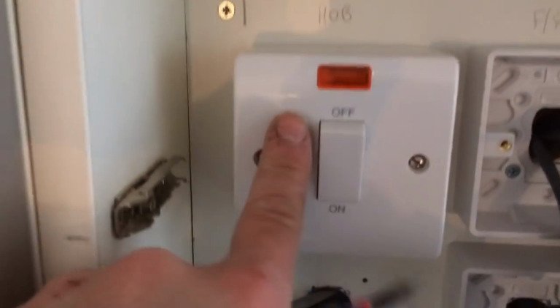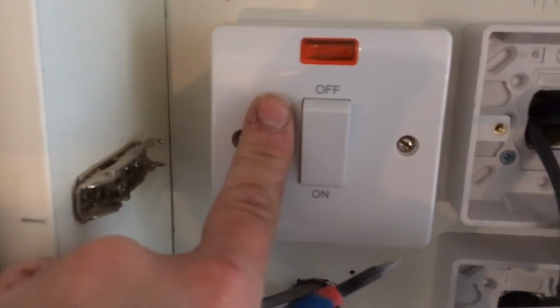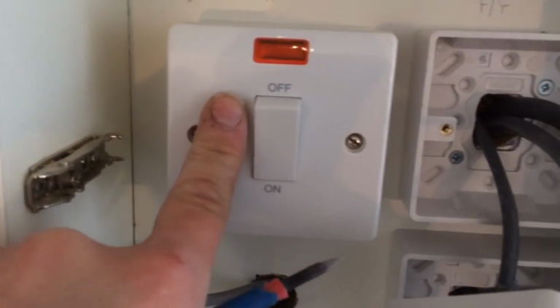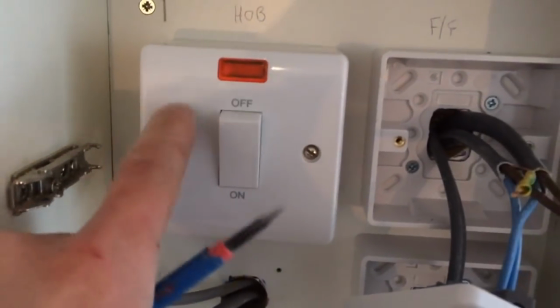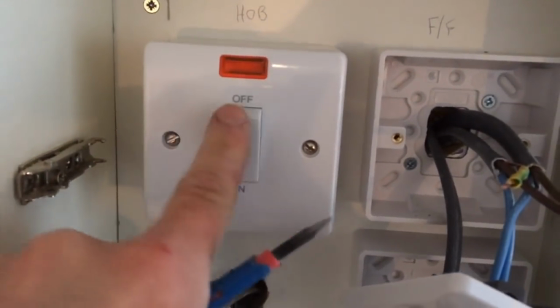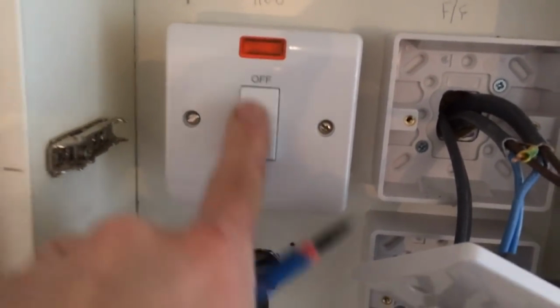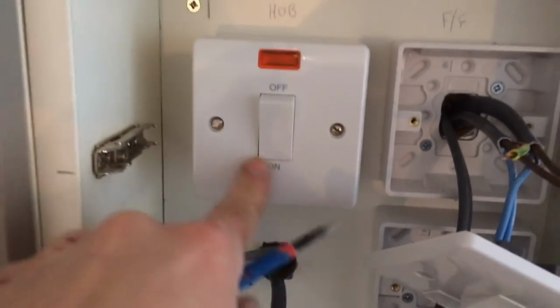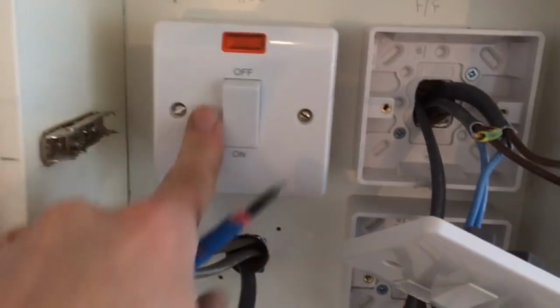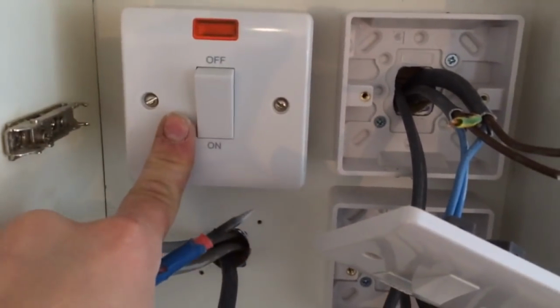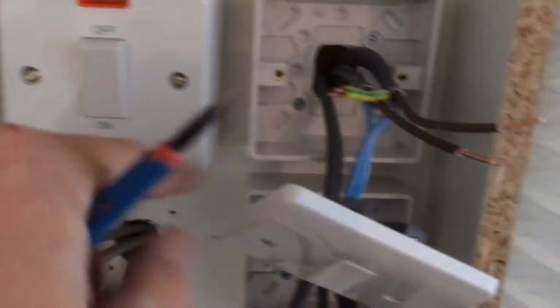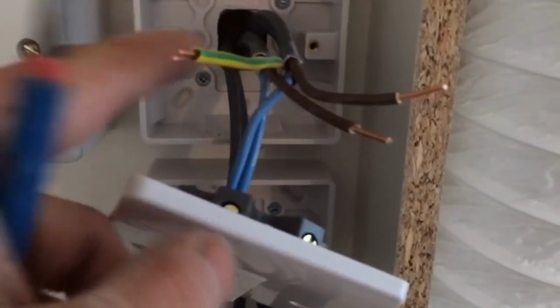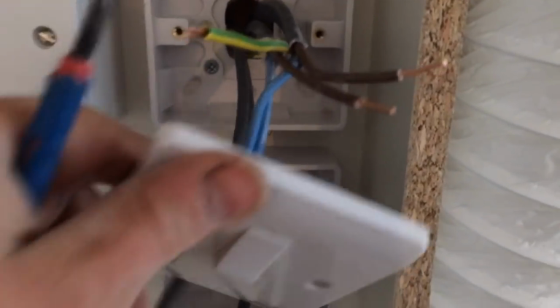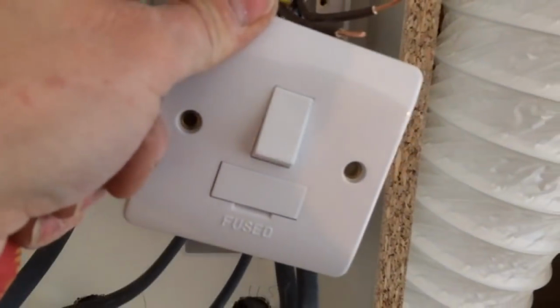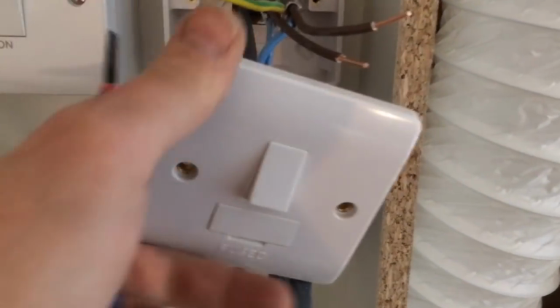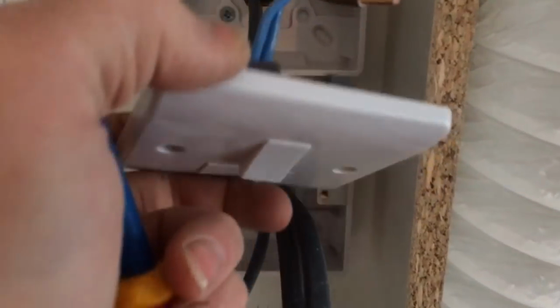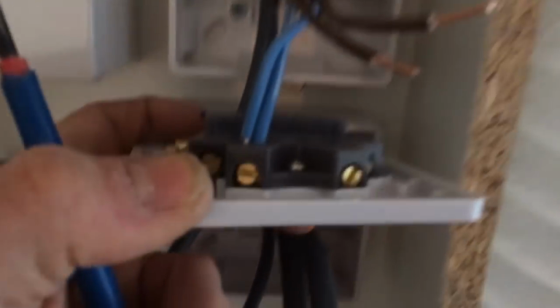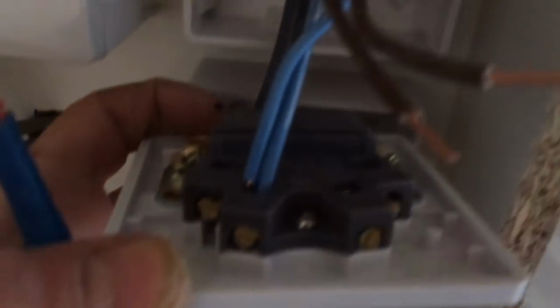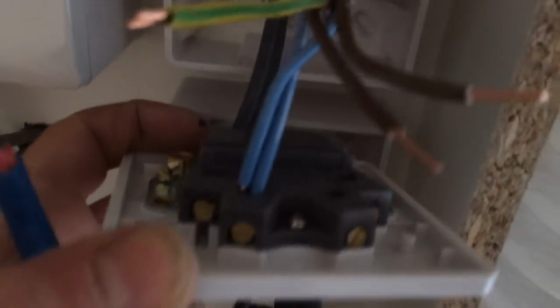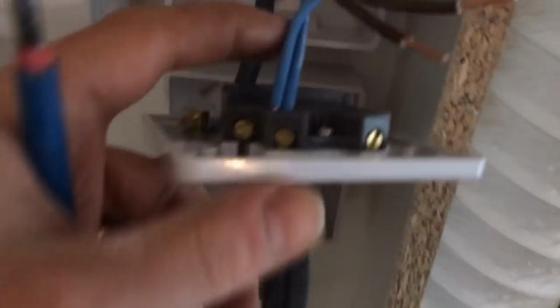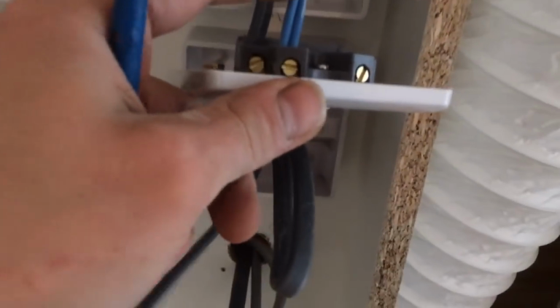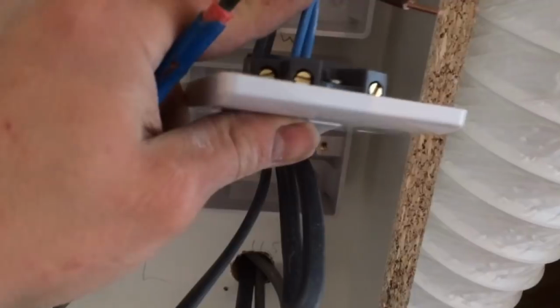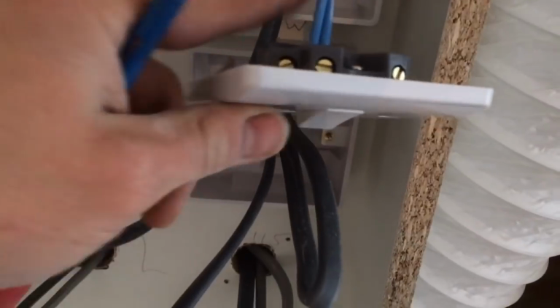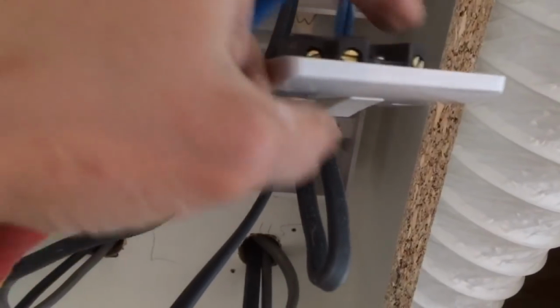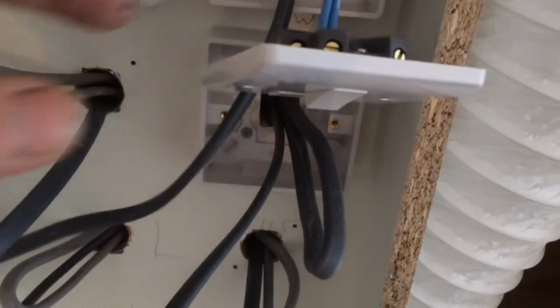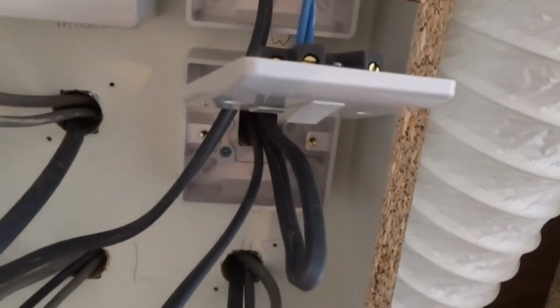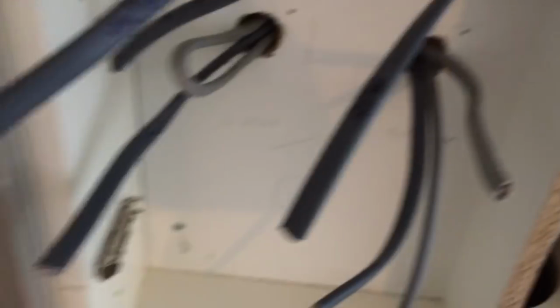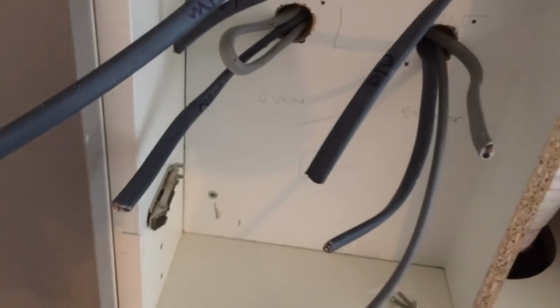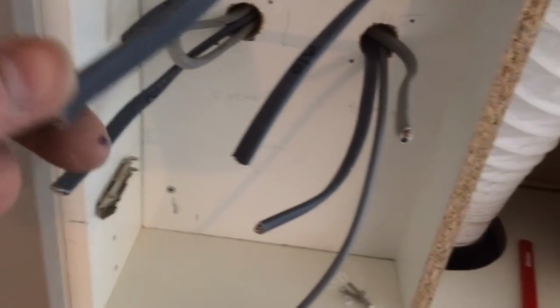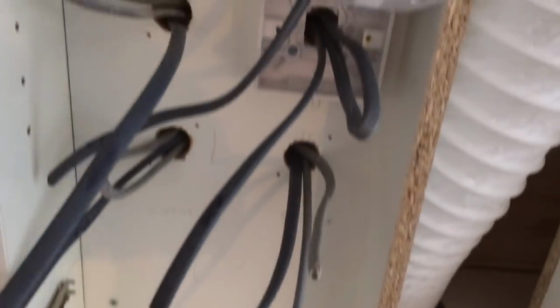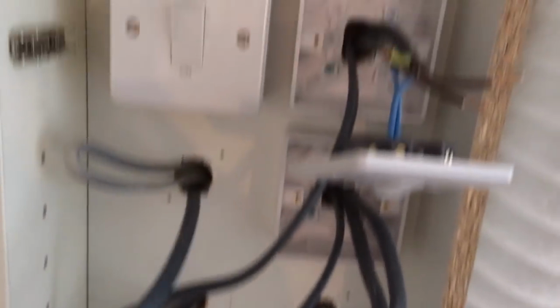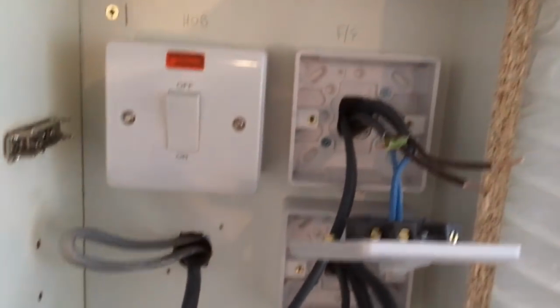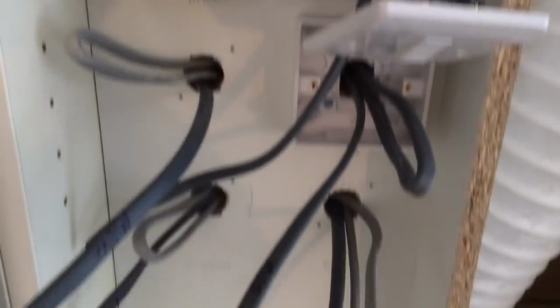Just starting to second fix these switches. I've got a 45 amp double pole for the hob. Just normal switches for your spurs. Yeah, just make sure you get your cables in the right order. Yeah, so it's going well.